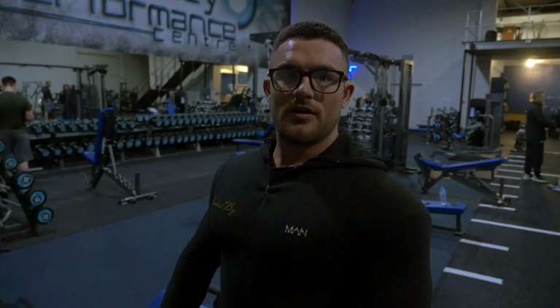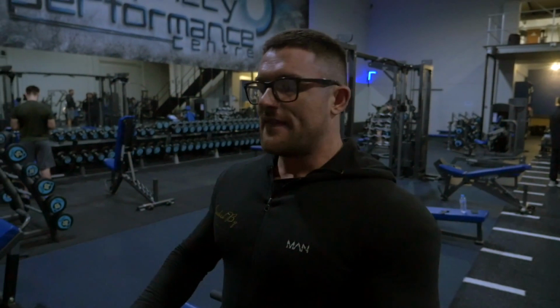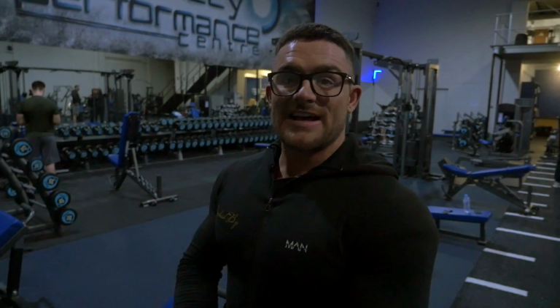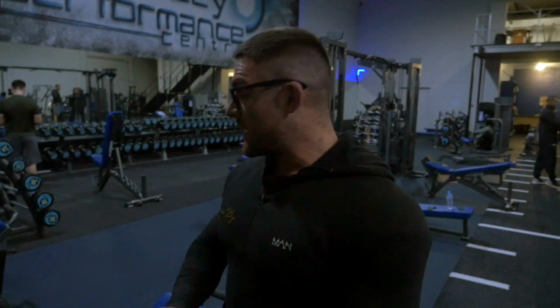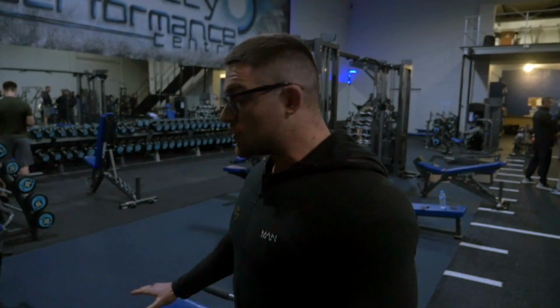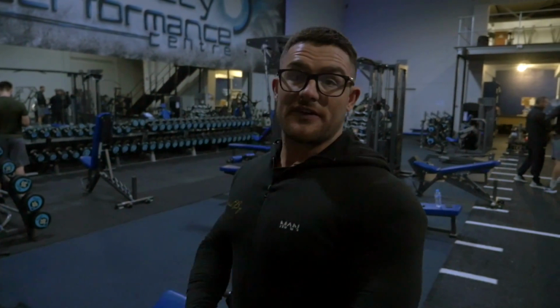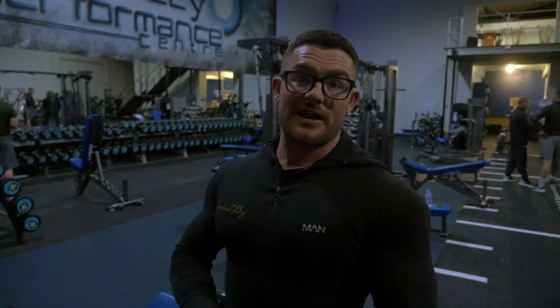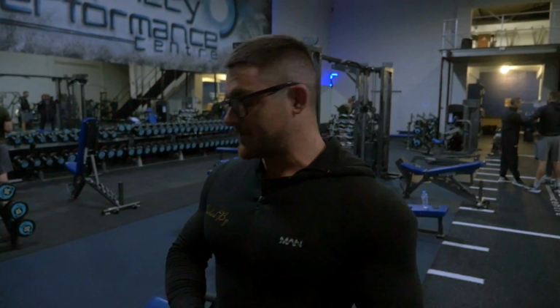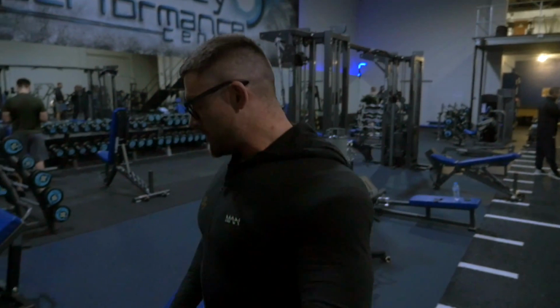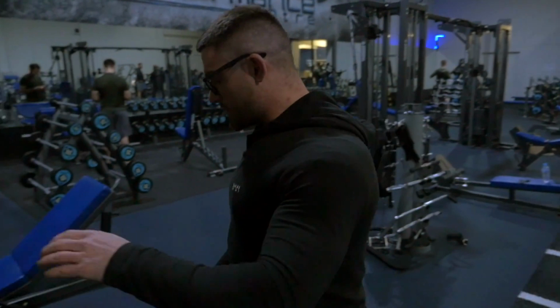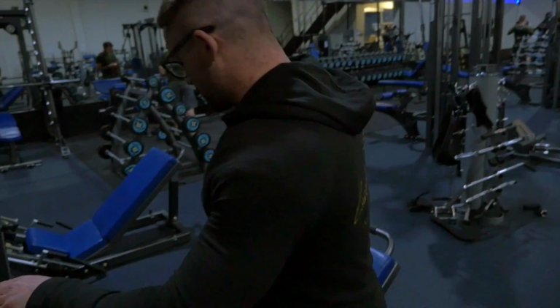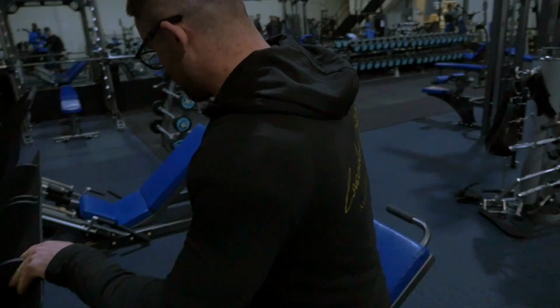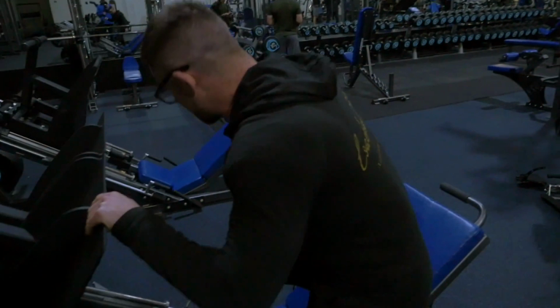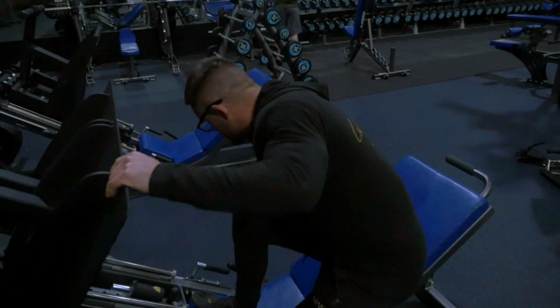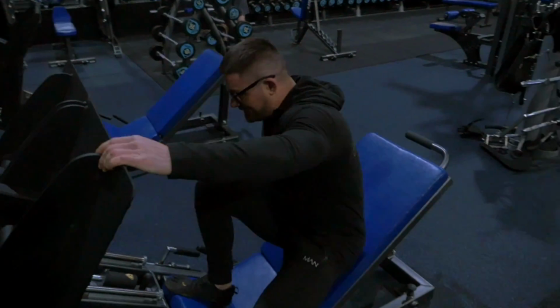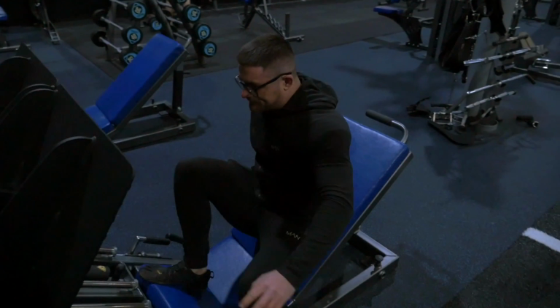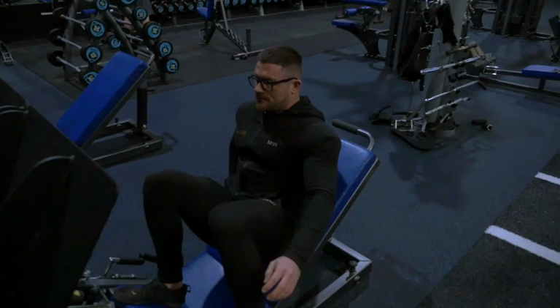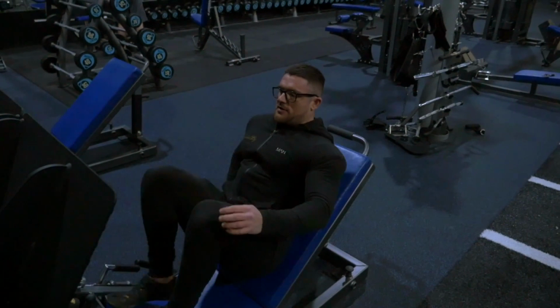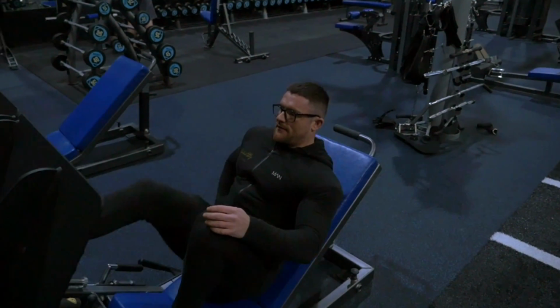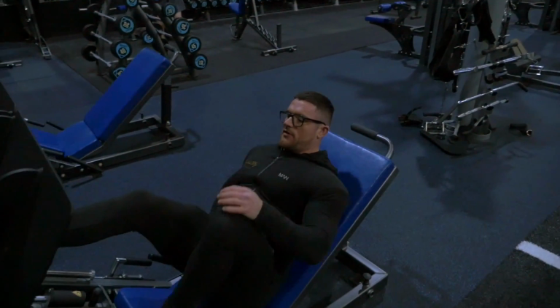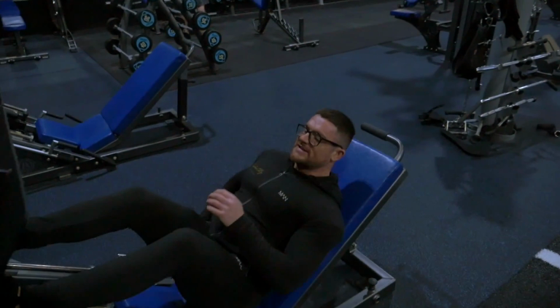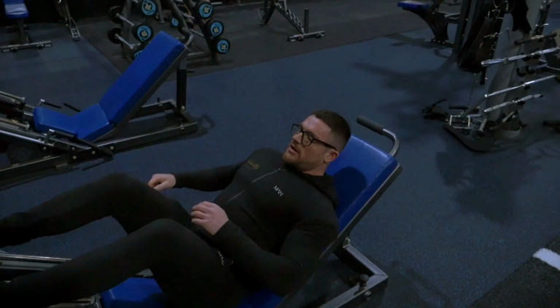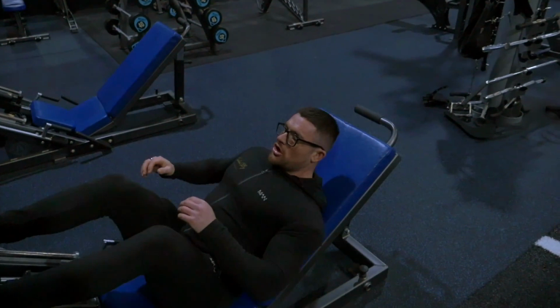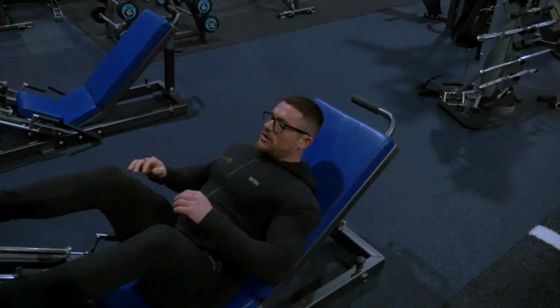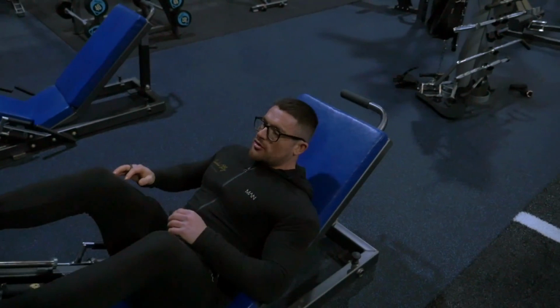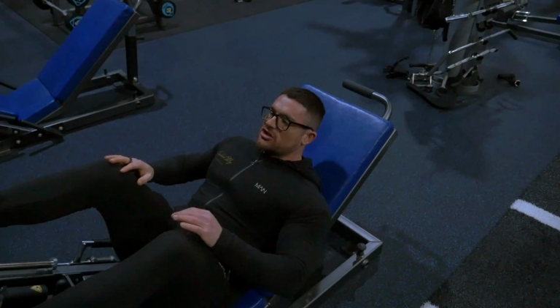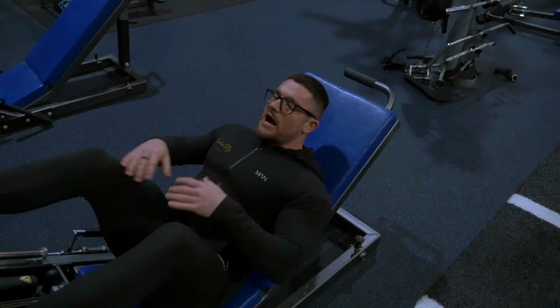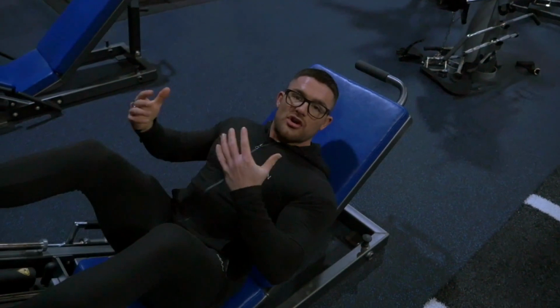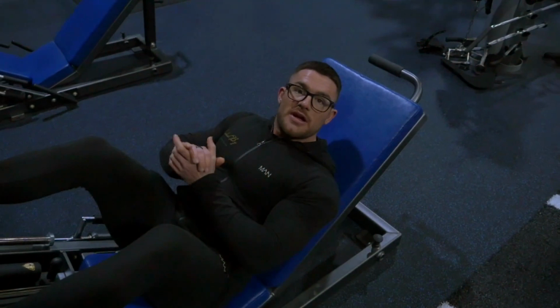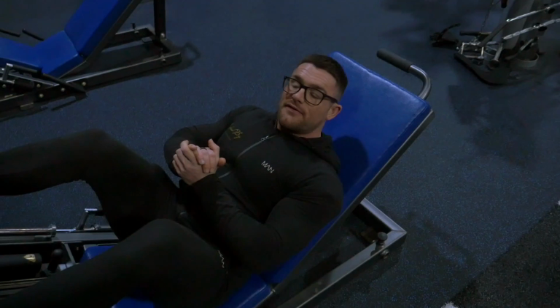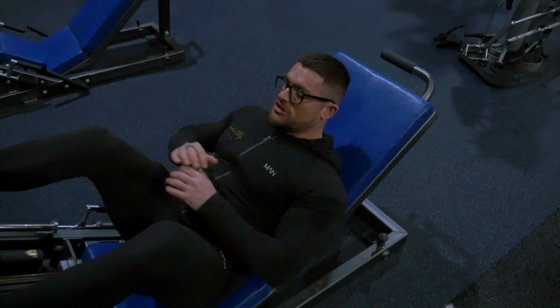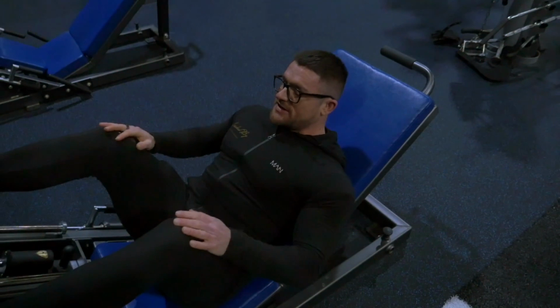The next exercise is going to be a 45-degree leg press. You're going to get into the machine, feet in a neutral position. I'll prescribe a few positions for yourself.